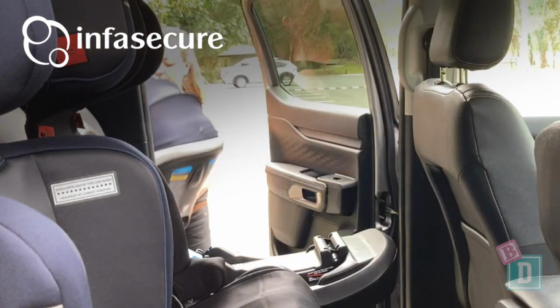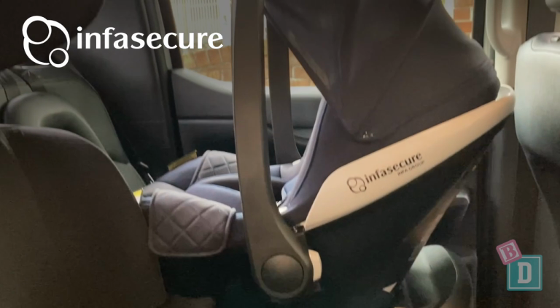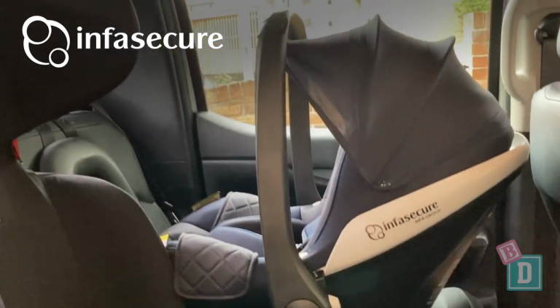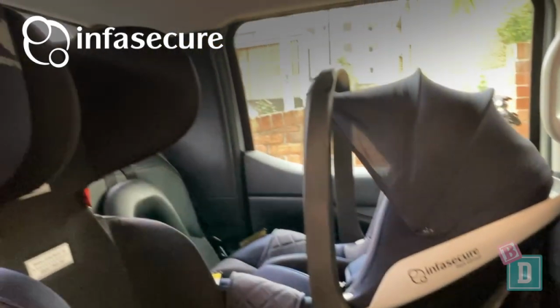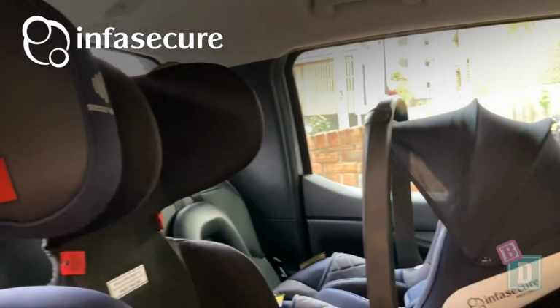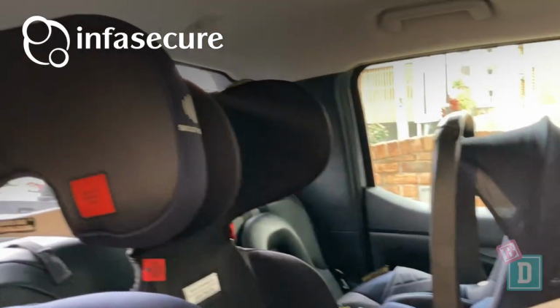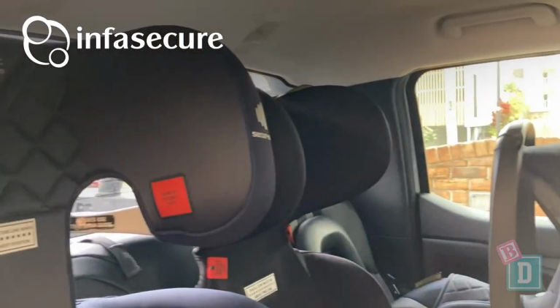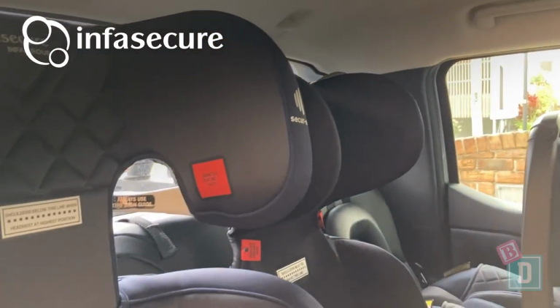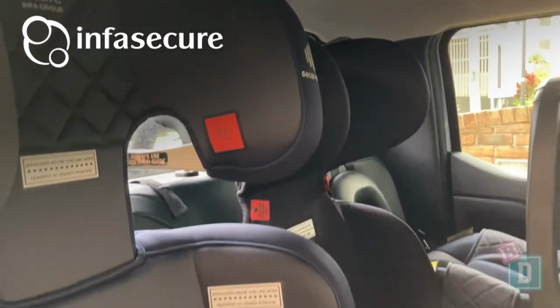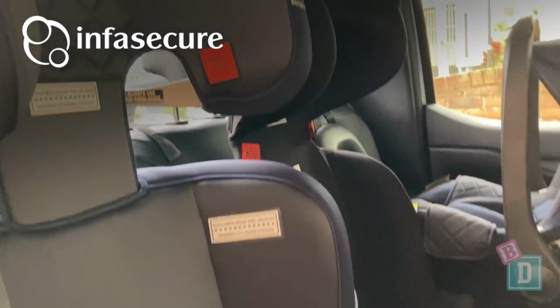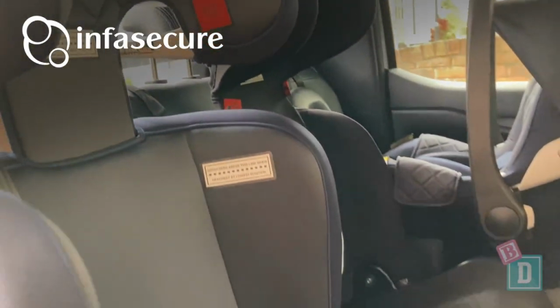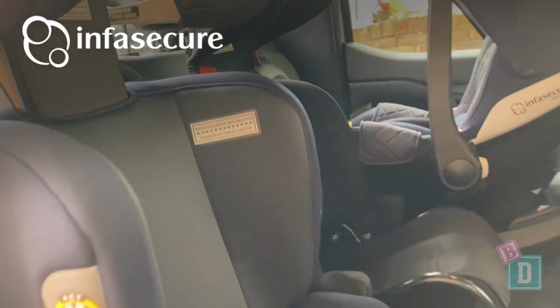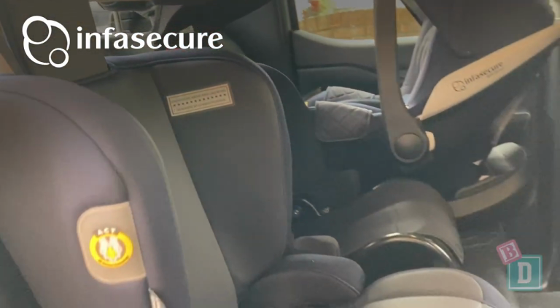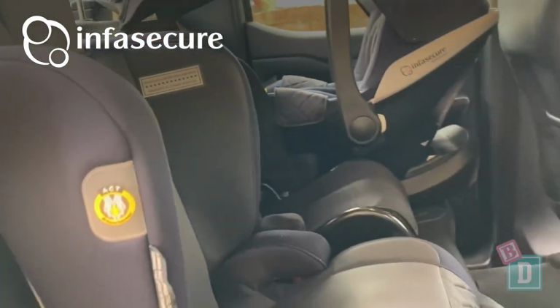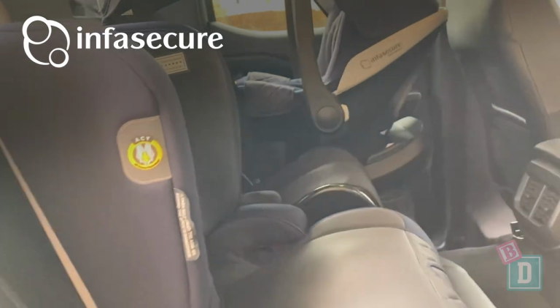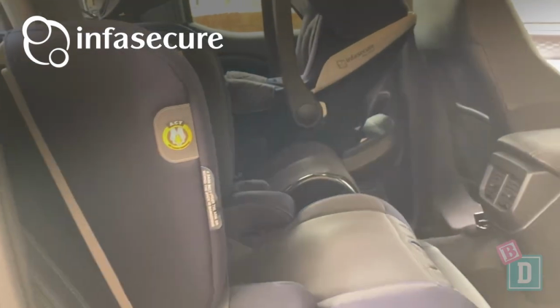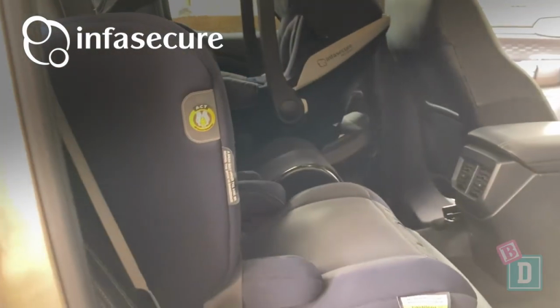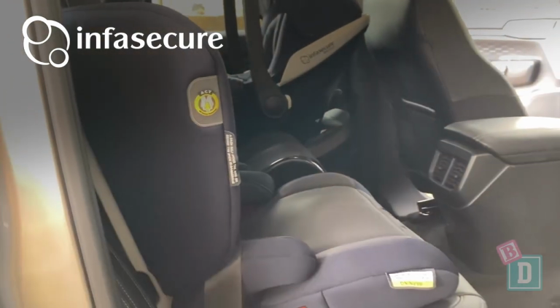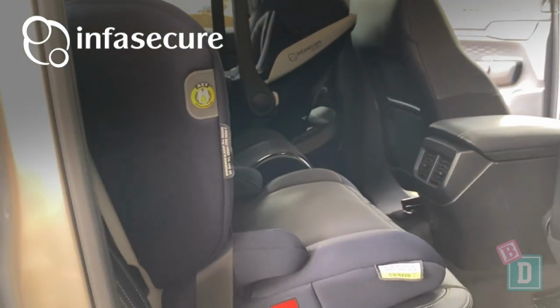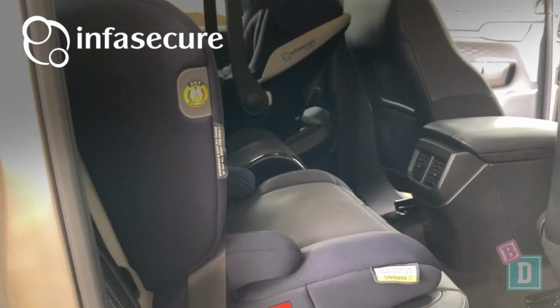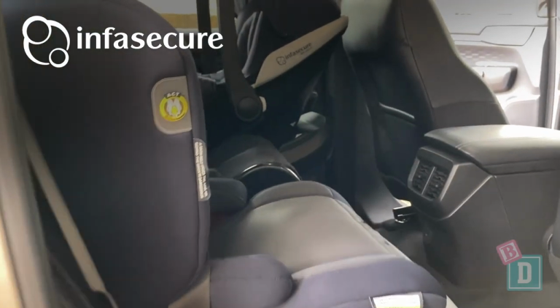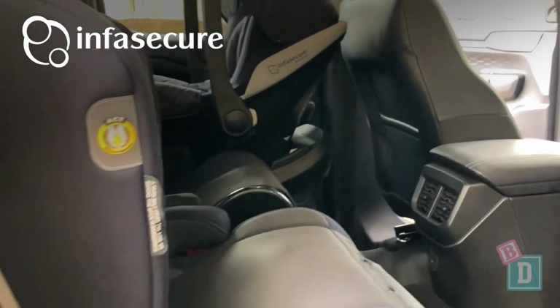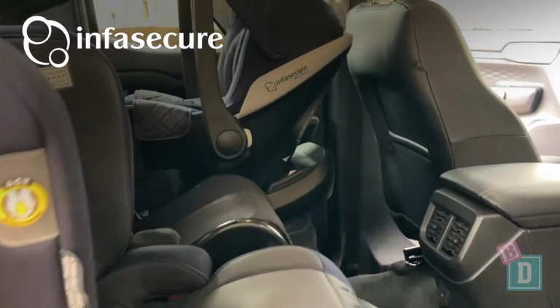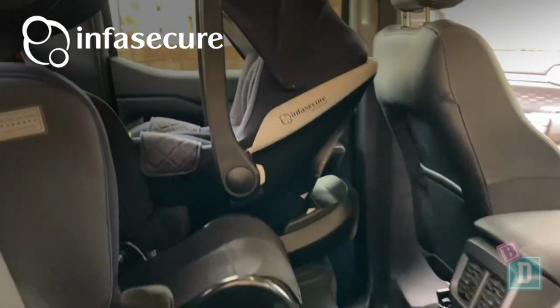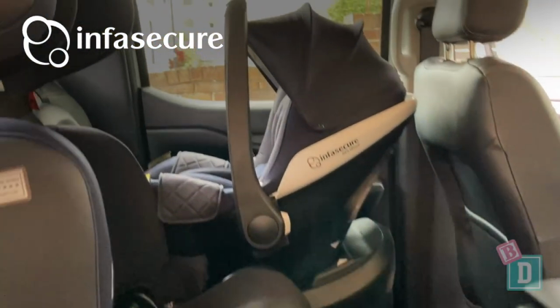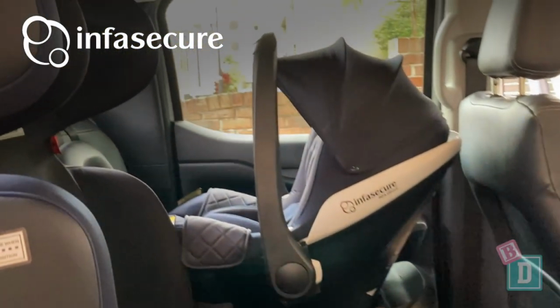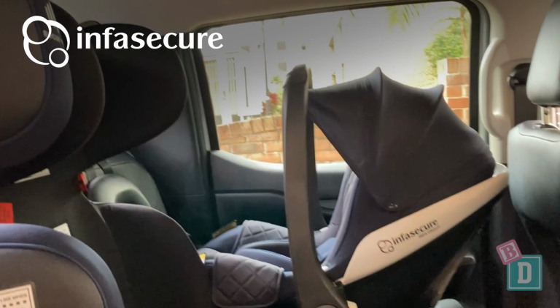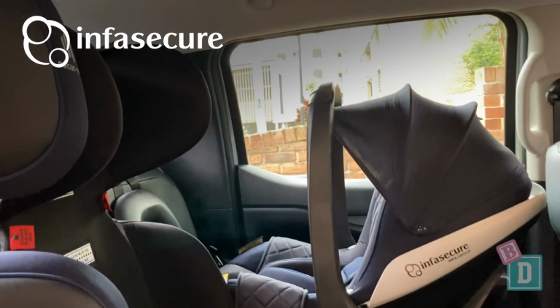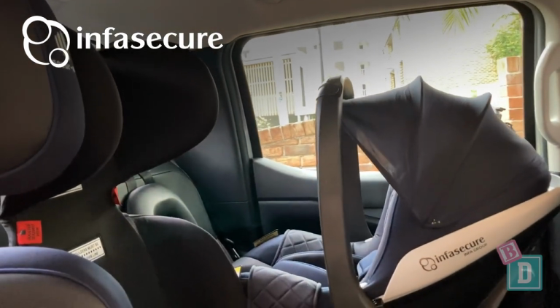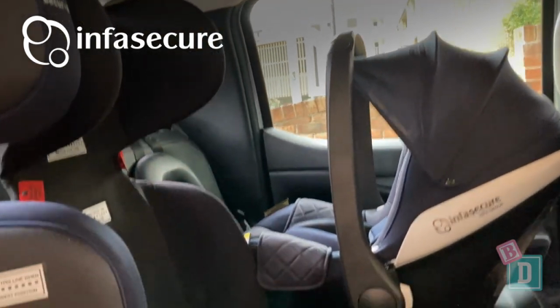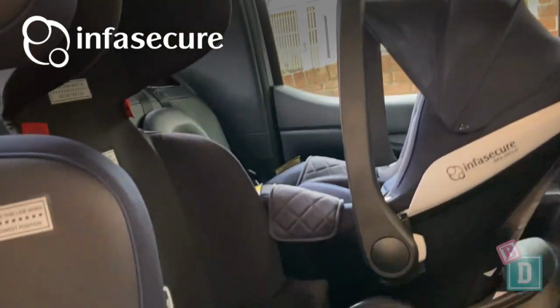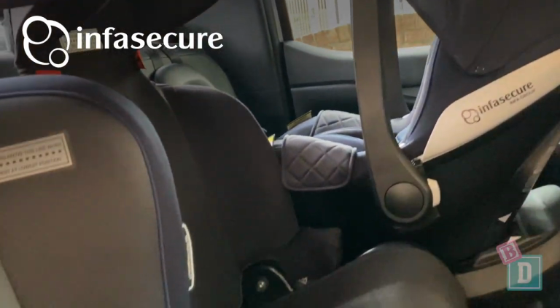Legroom is really good in this new Ford Ranger. We could get a 180cm passenger or driver in front of a rear-facing child seat. To learn more about the child seats used in this video, just click on the link here.